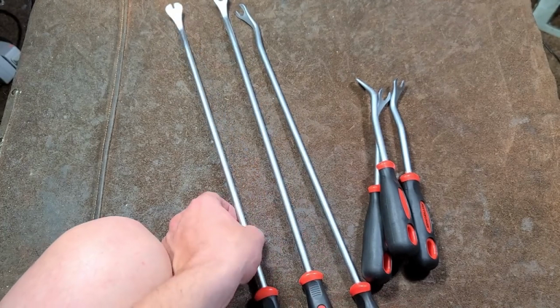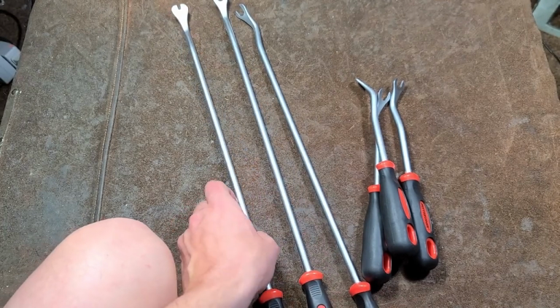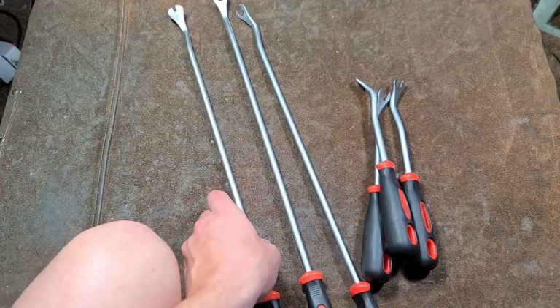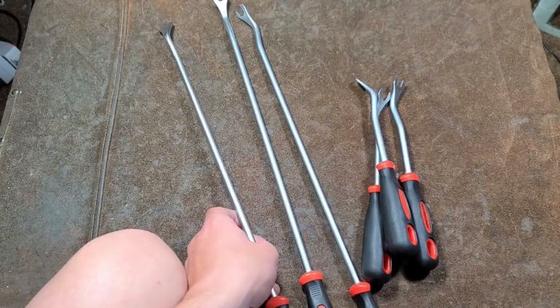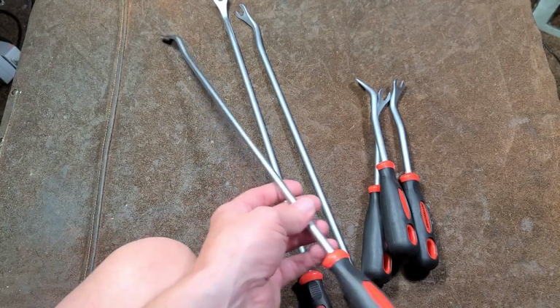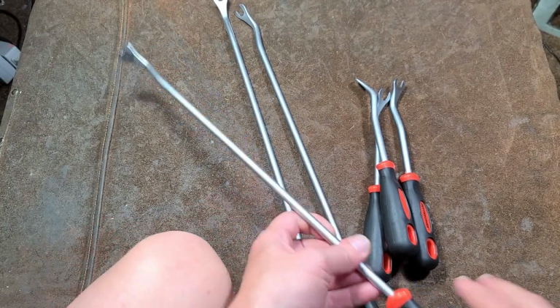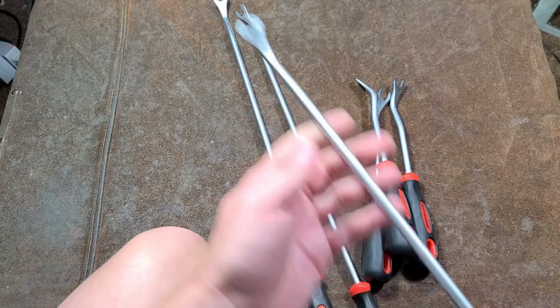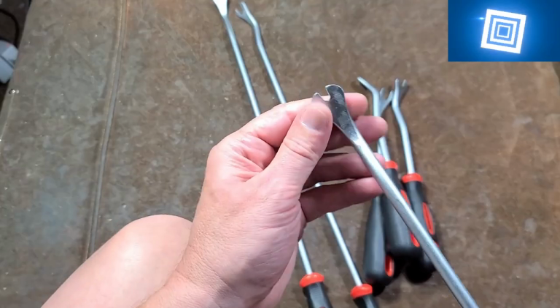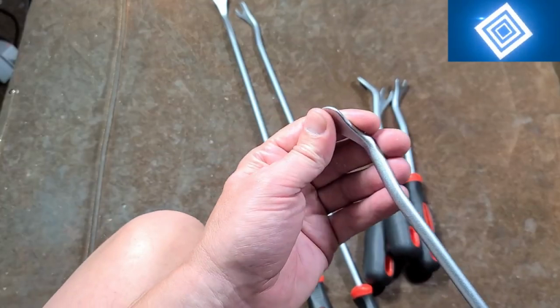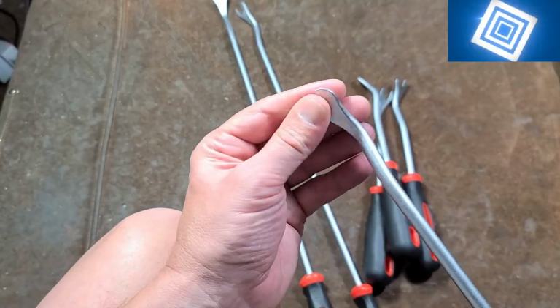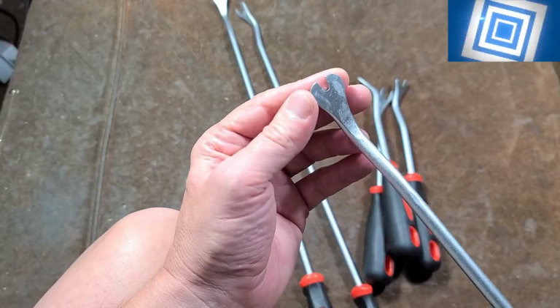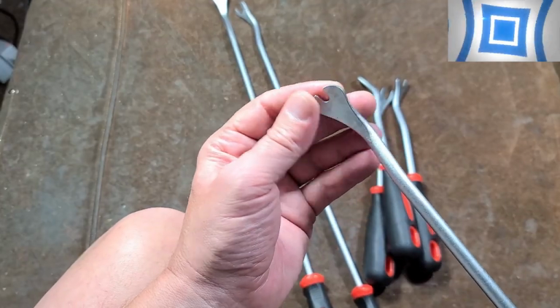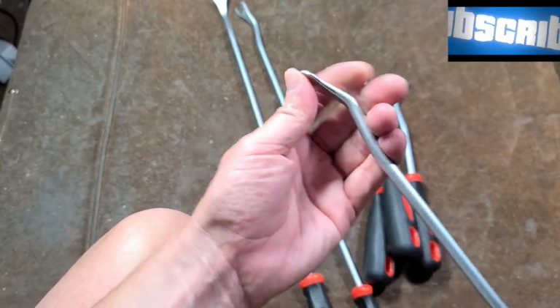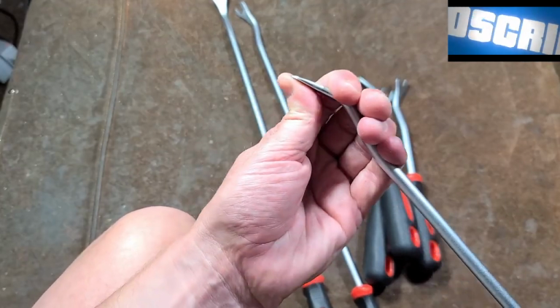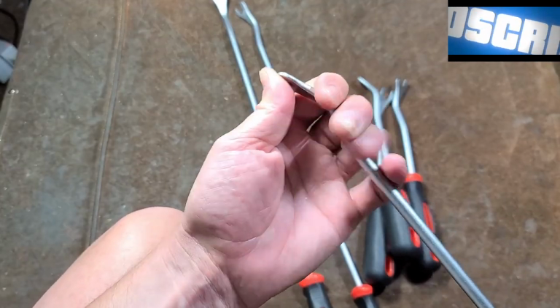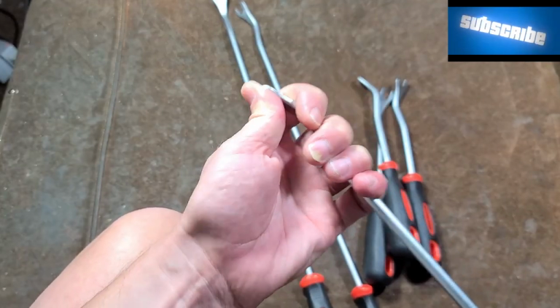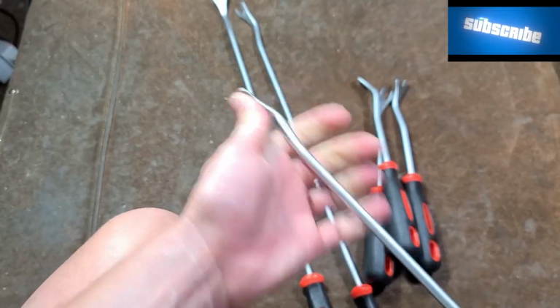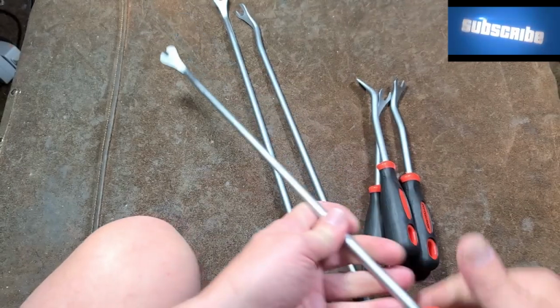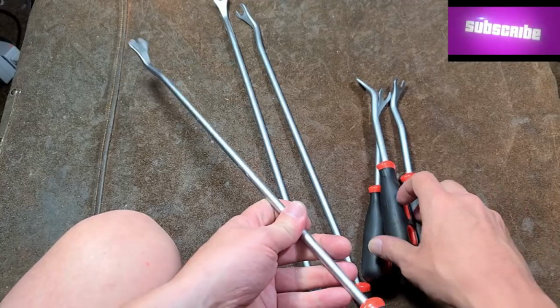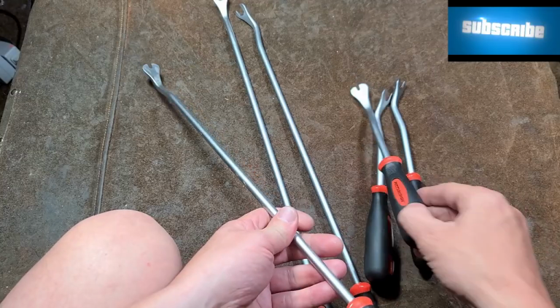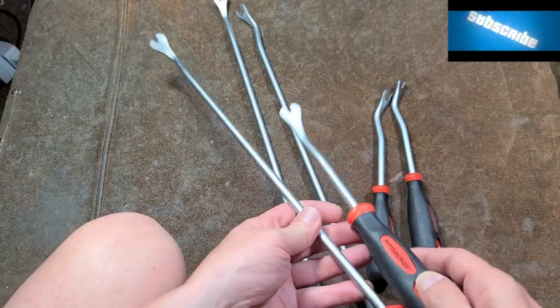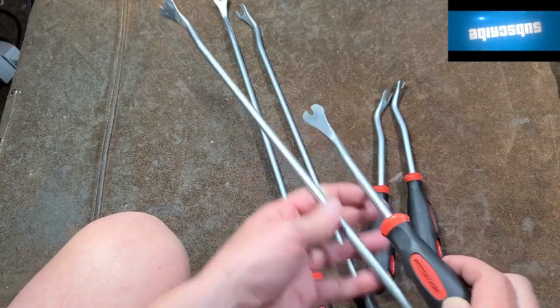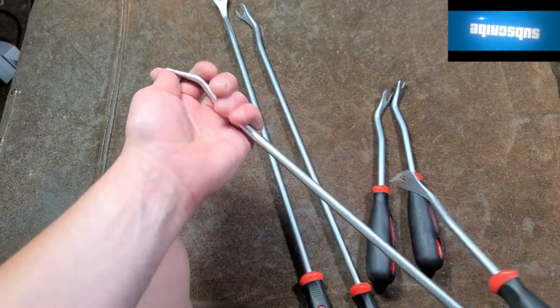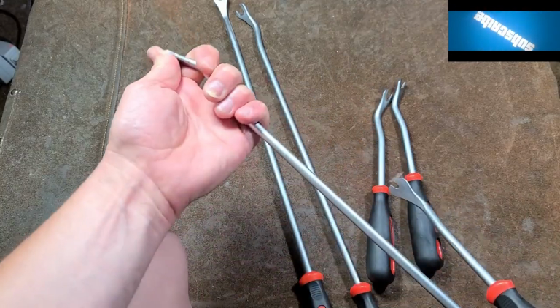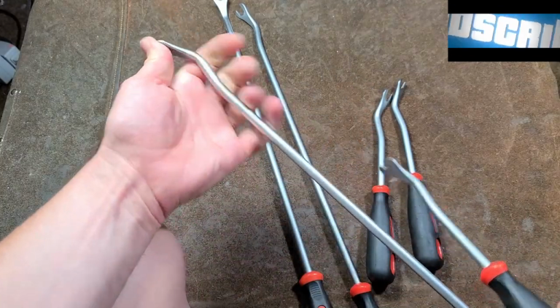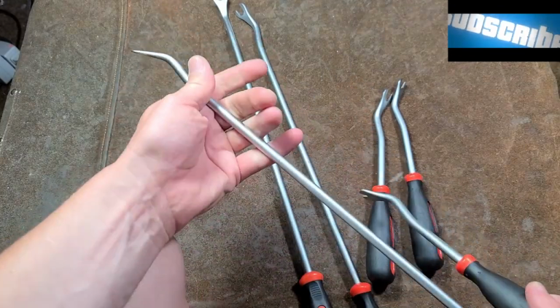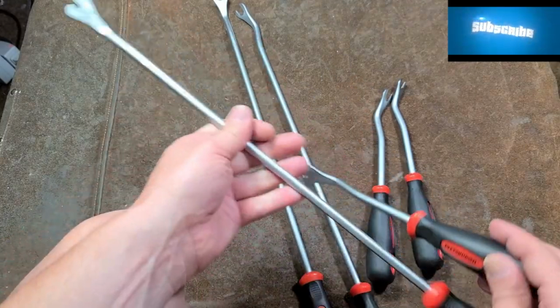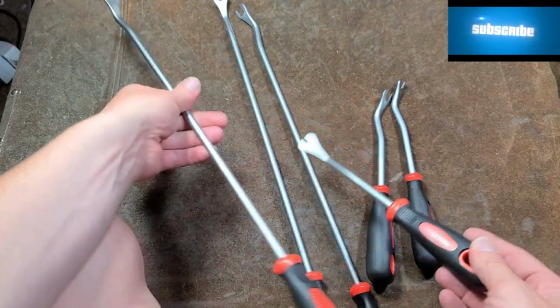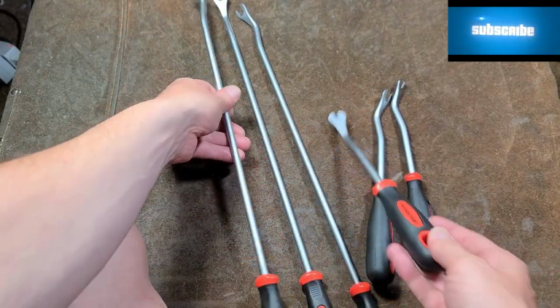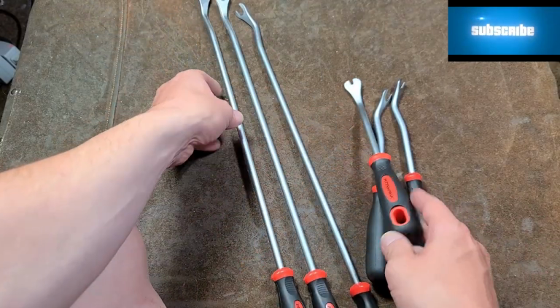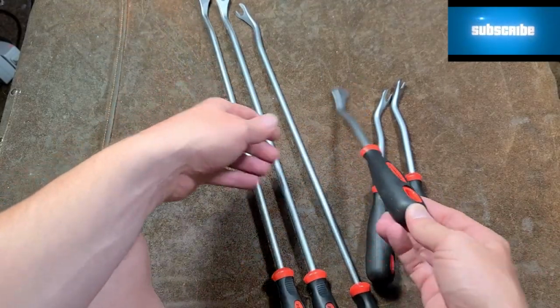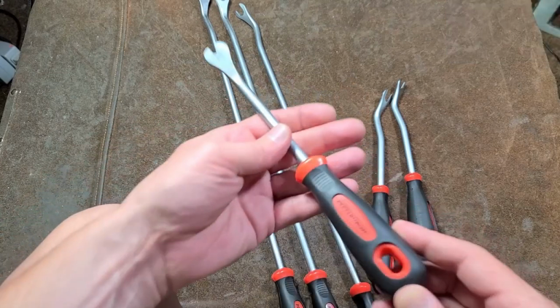With a little more directed force right at the top of the rivet, it works out better. What I also like about the narrow one is it's not just for rivets — it can be used as a general spatula tool for removing plastic panels.